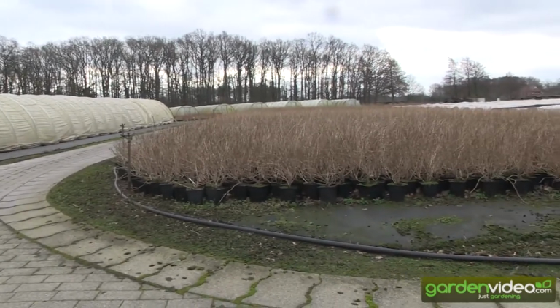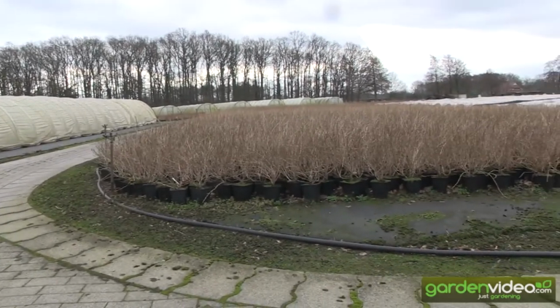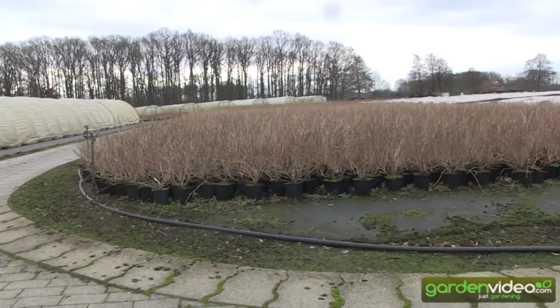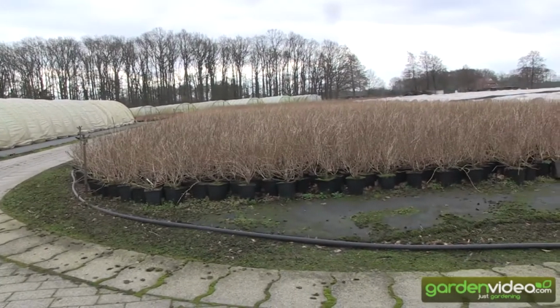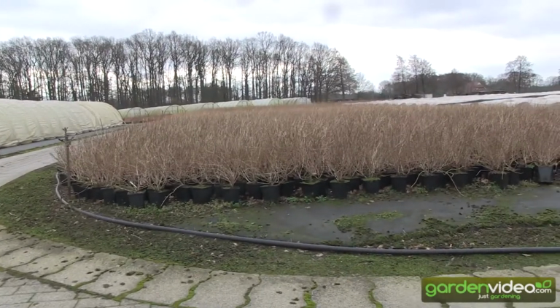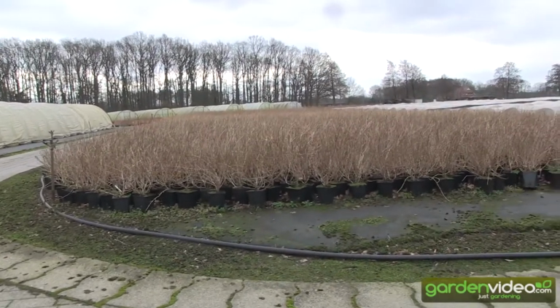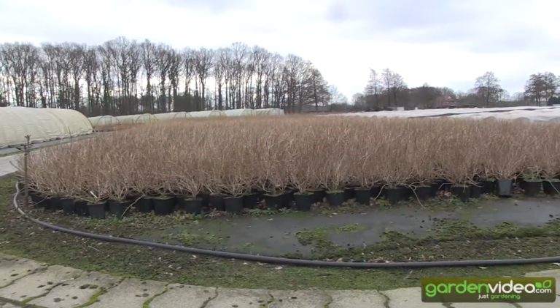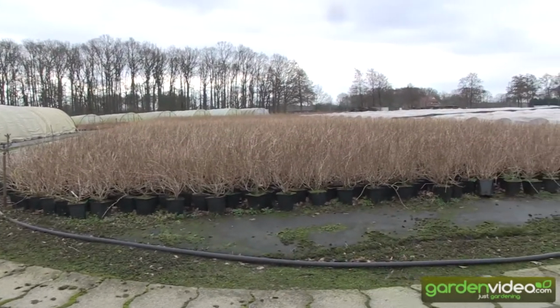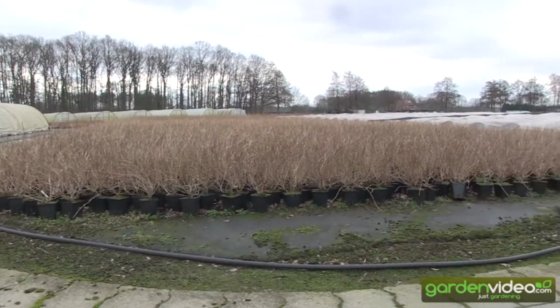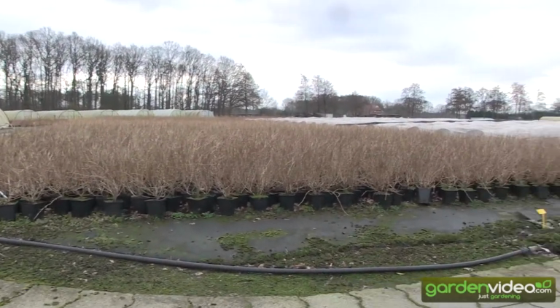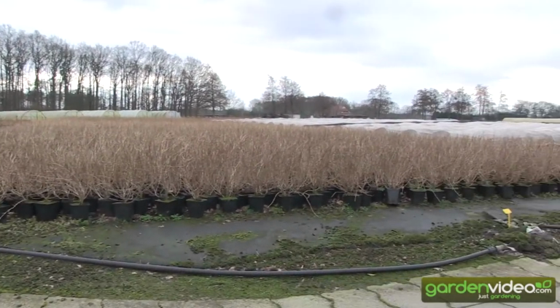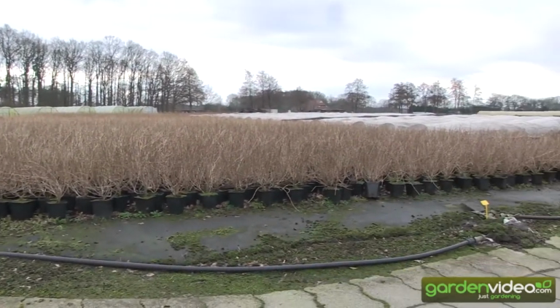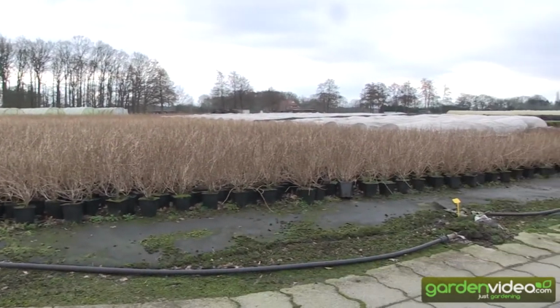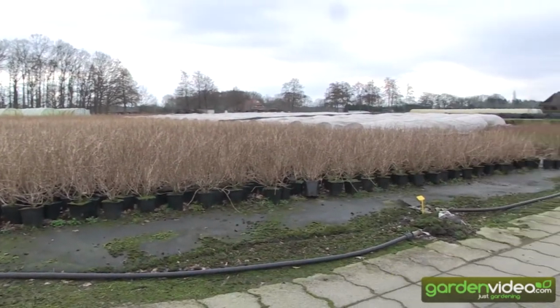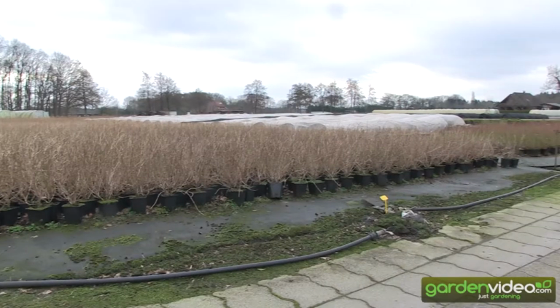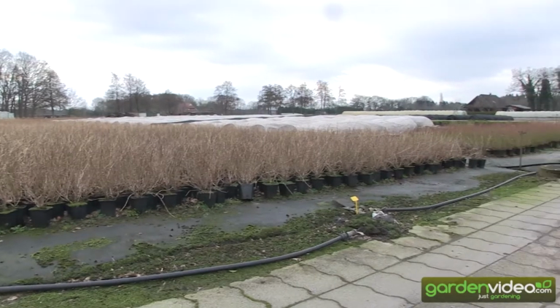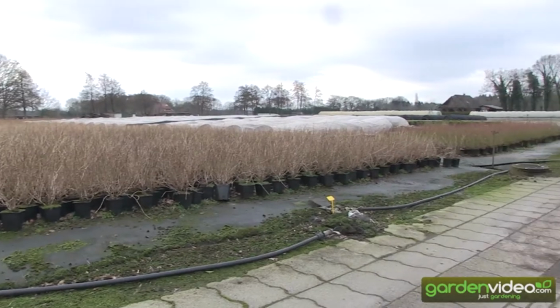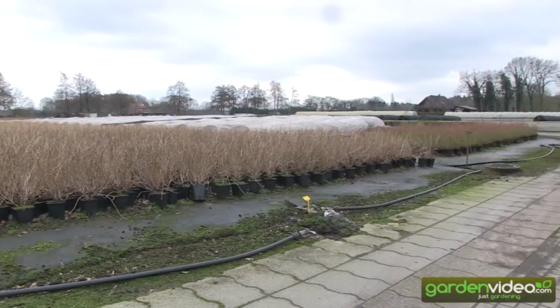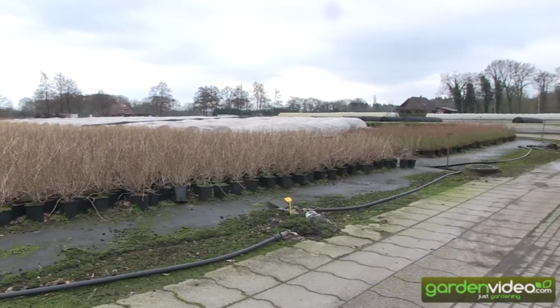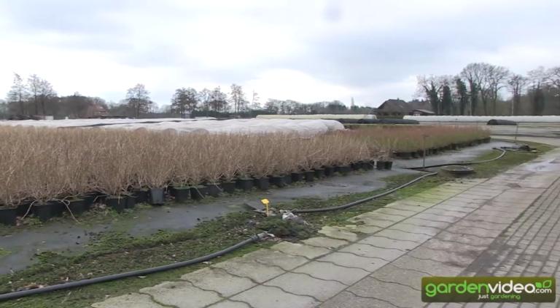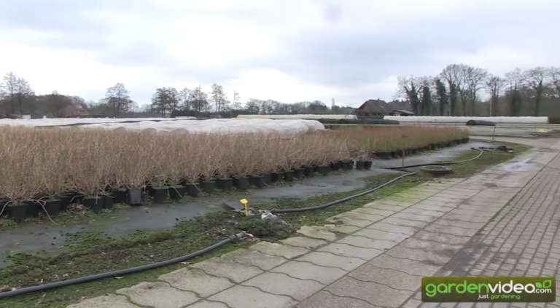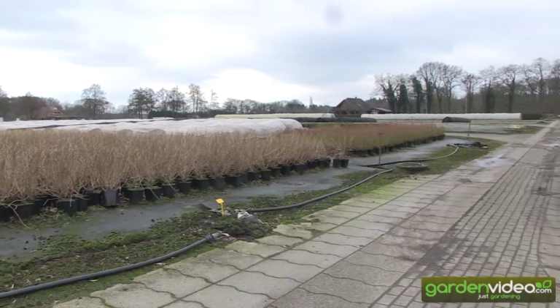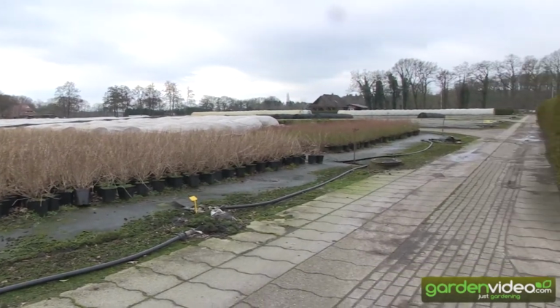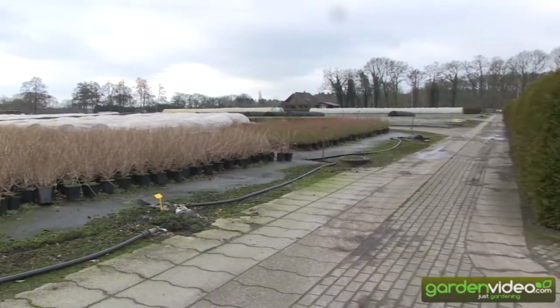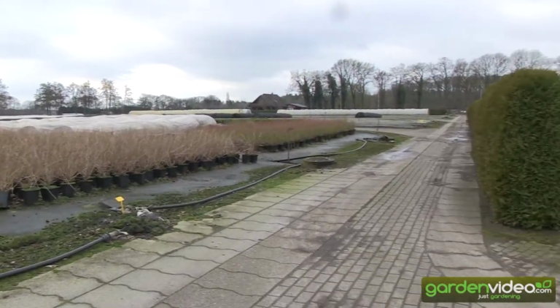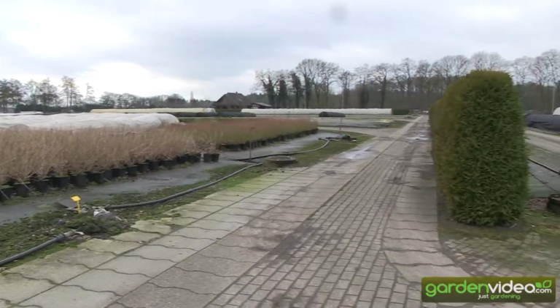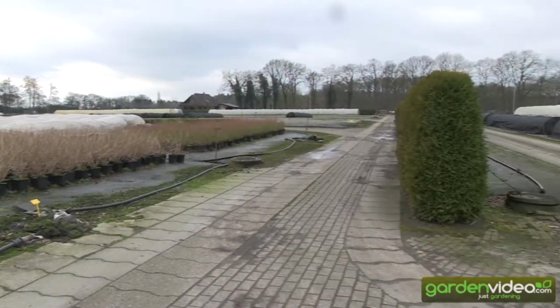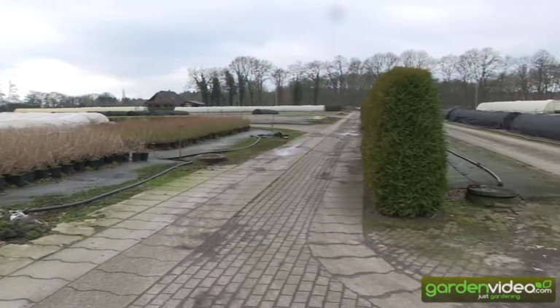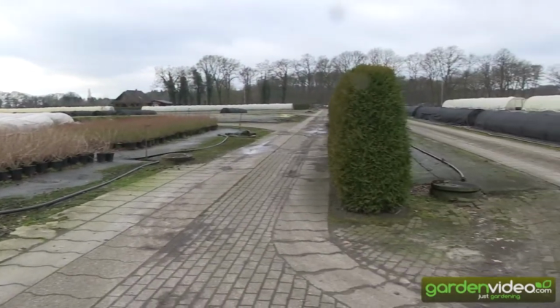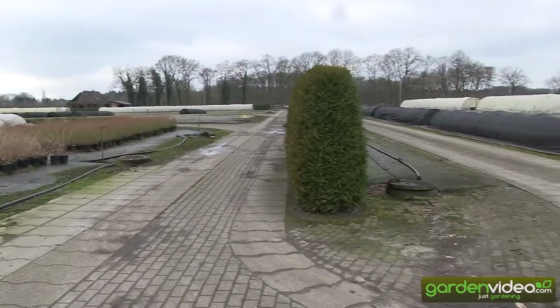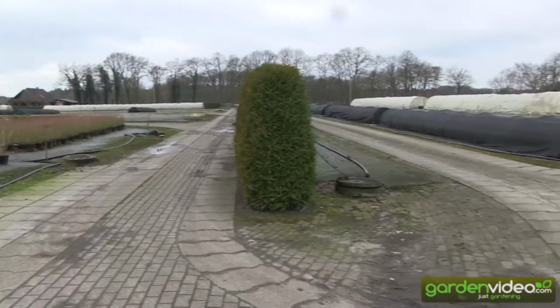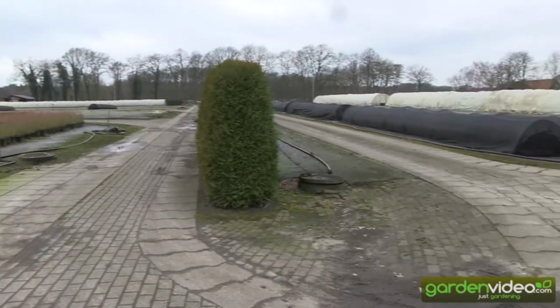Just have a look in the nursery — you see here our container nursery fields, about 8 hectares of container nursery fields.